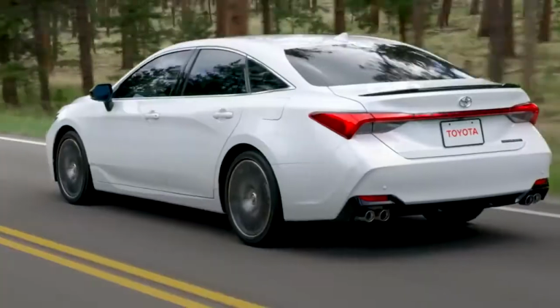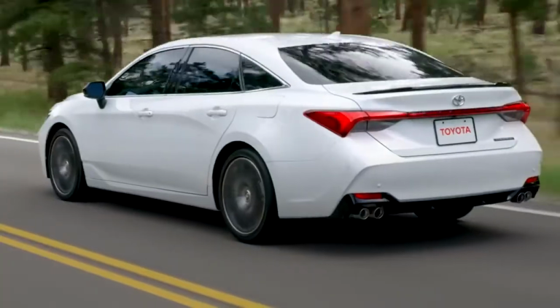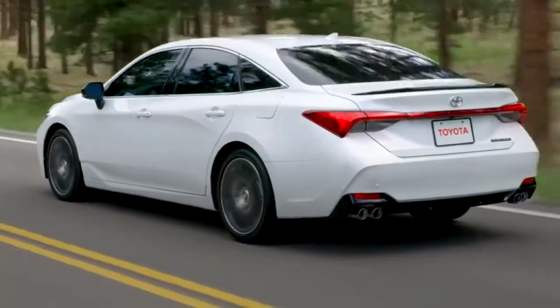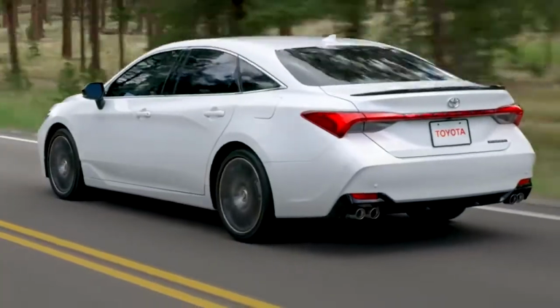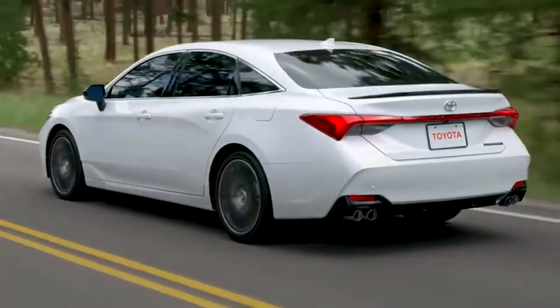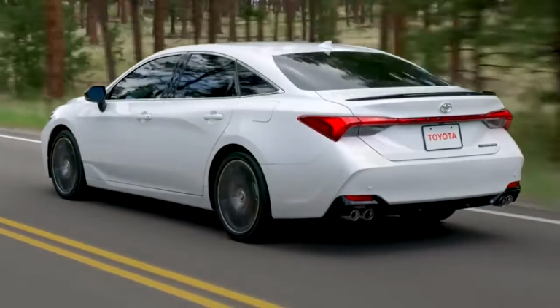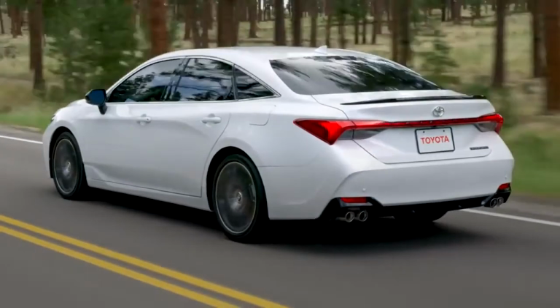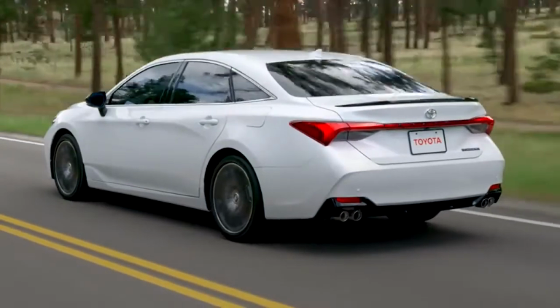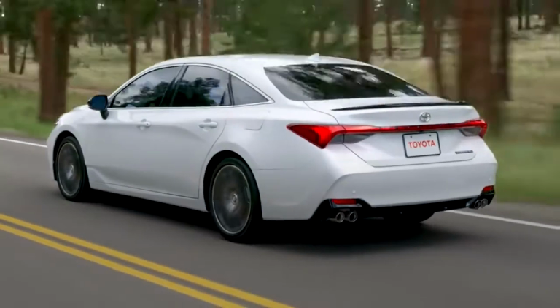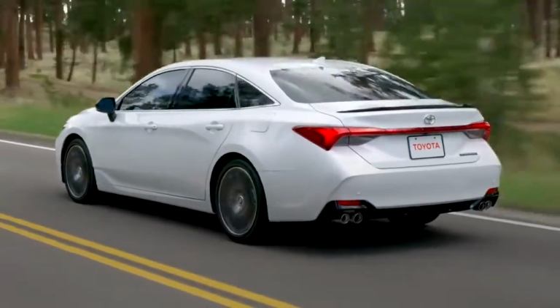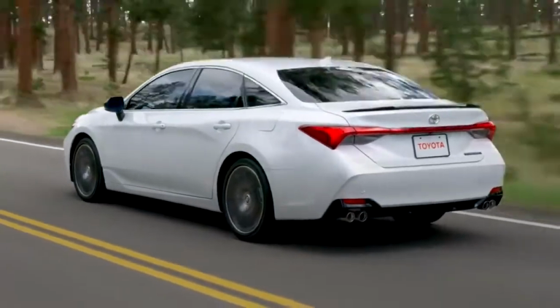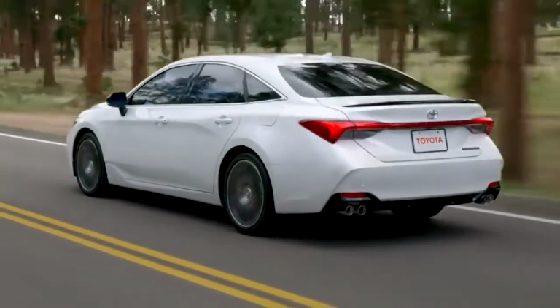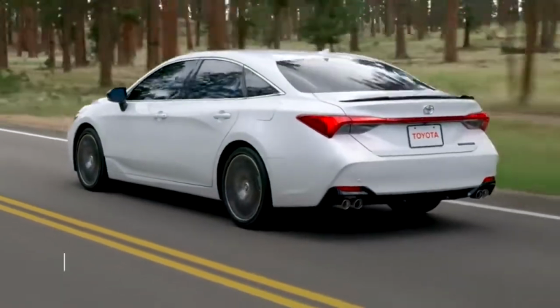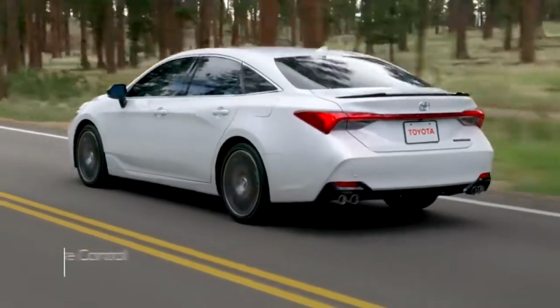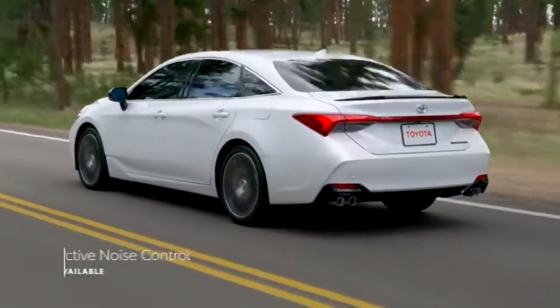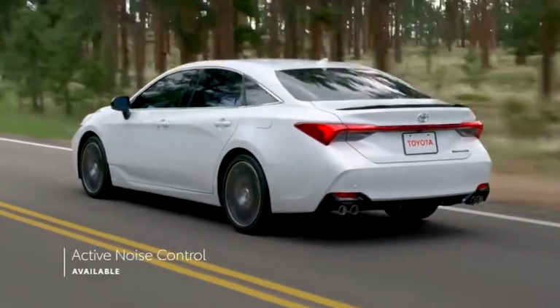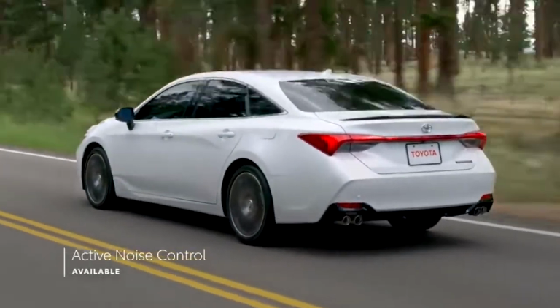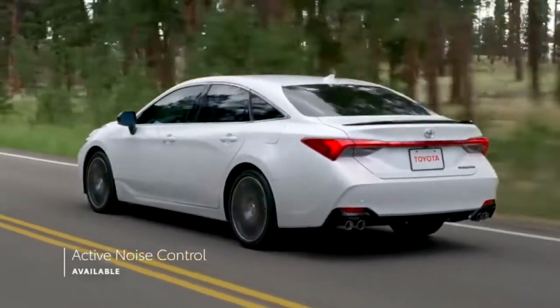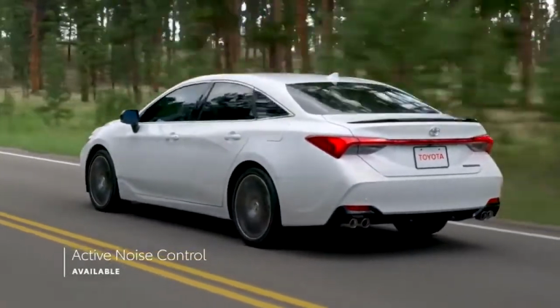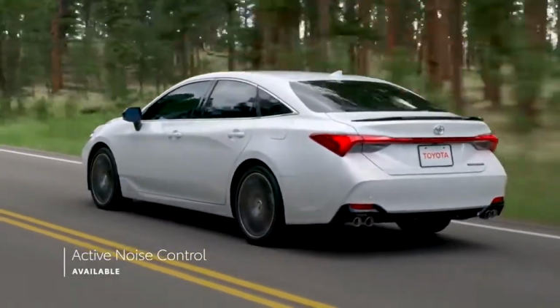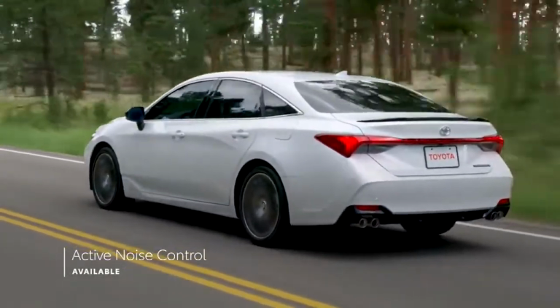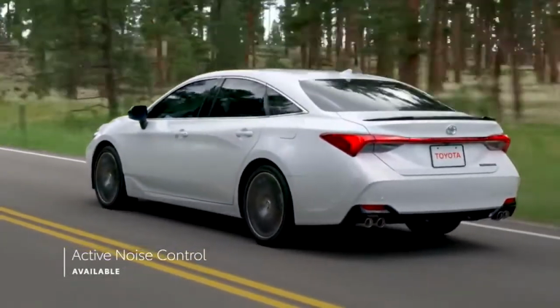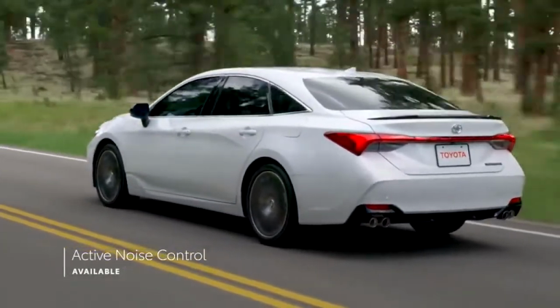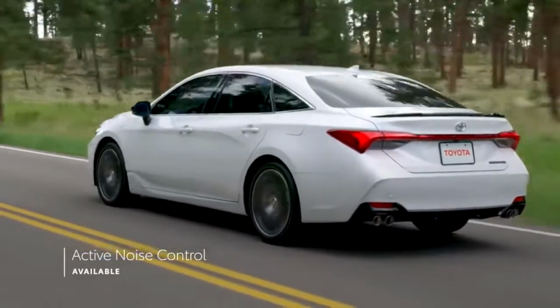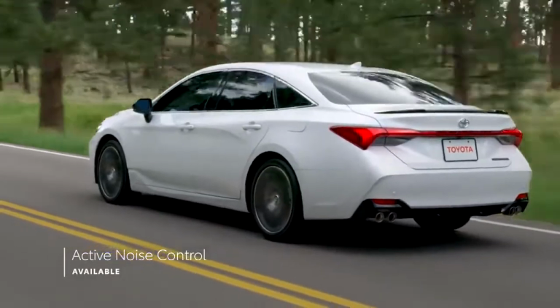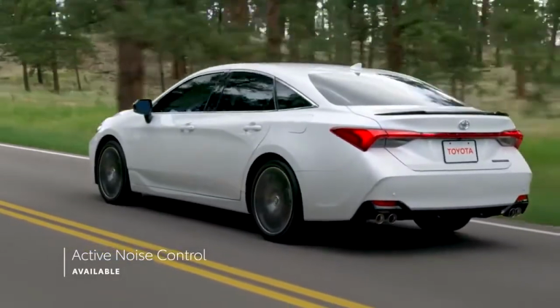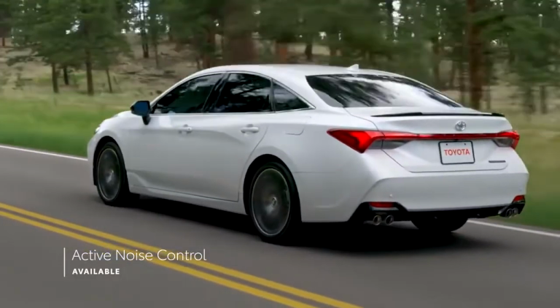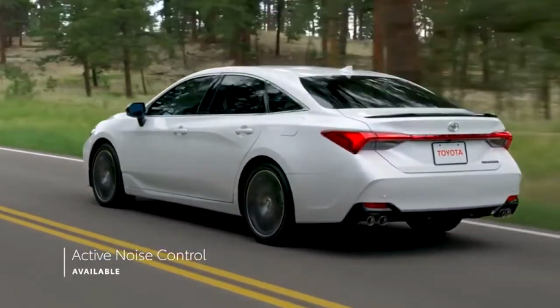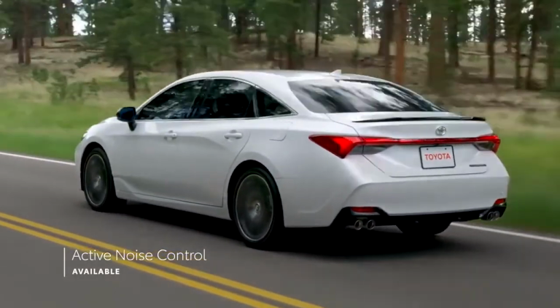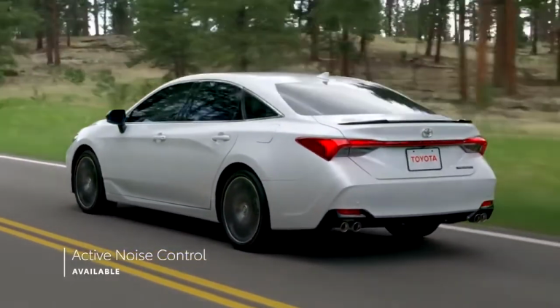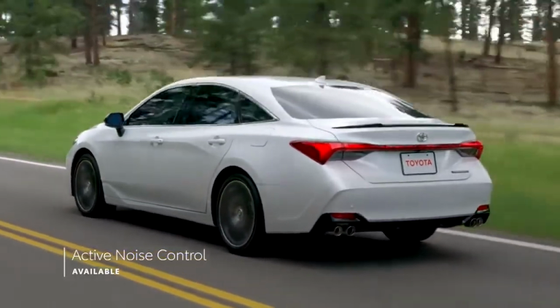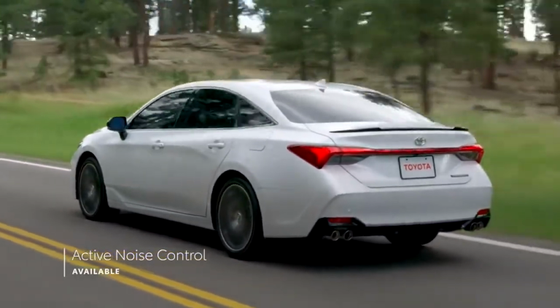And for drivers wanting even more serenity, the available active noise control system neutralizes unwanted engine noise using anti-soundwave technology.